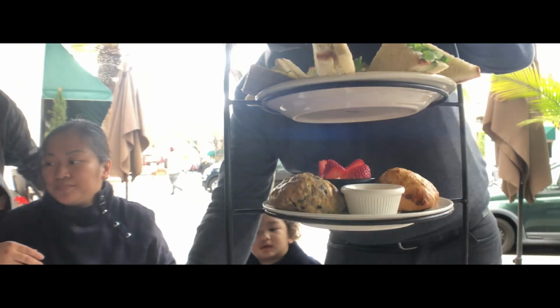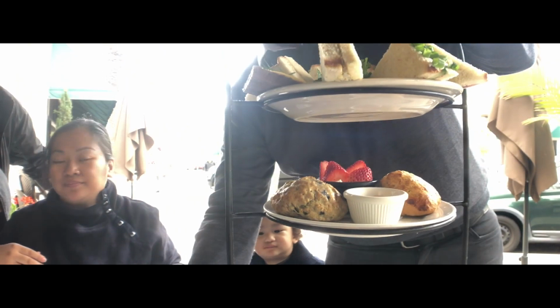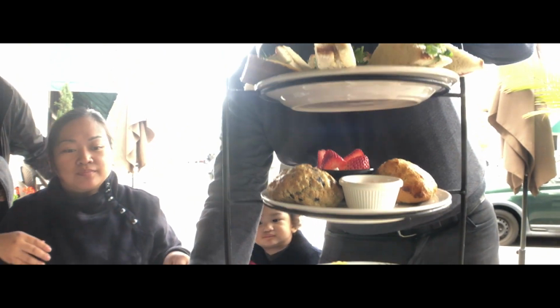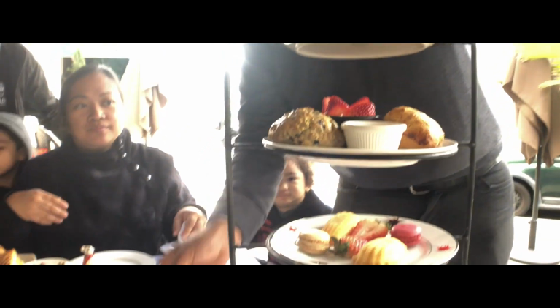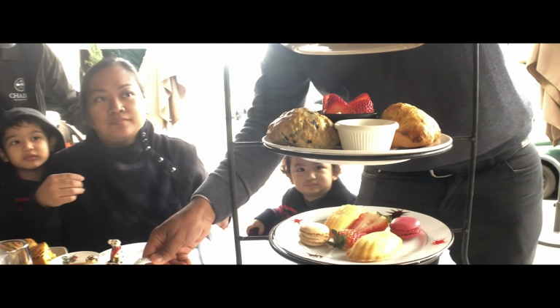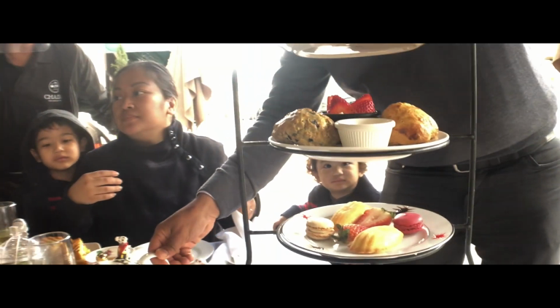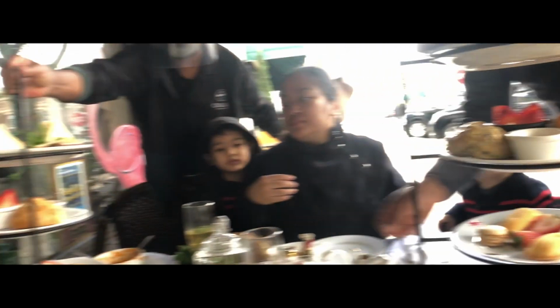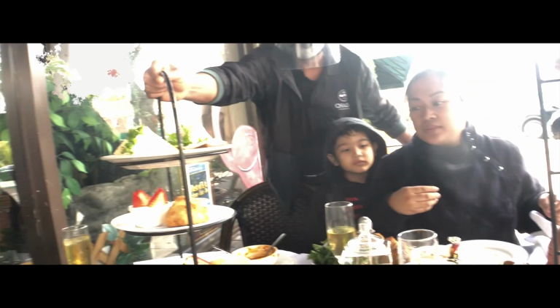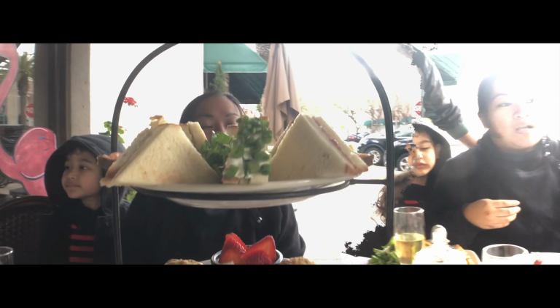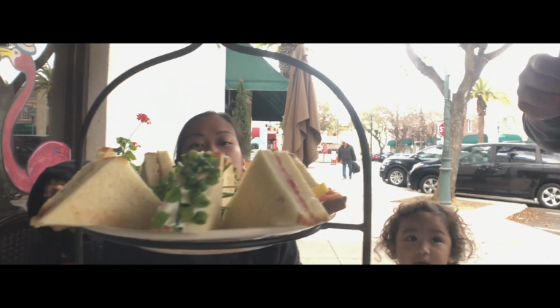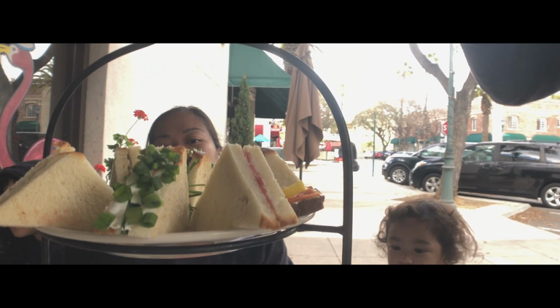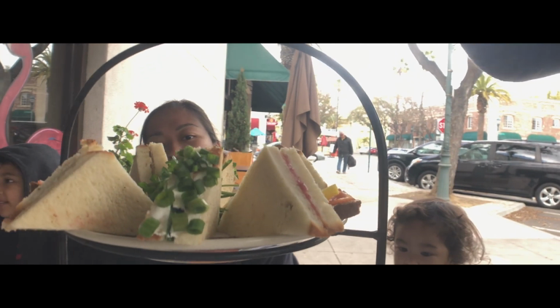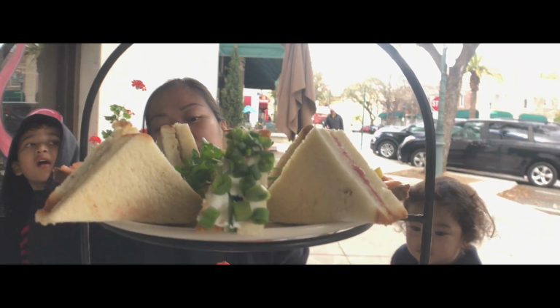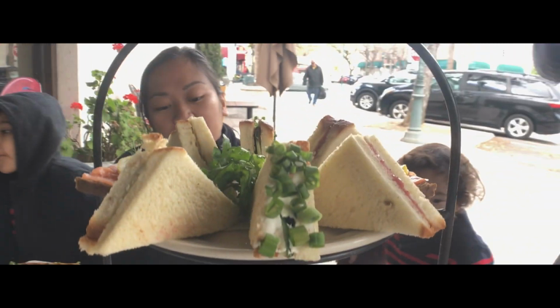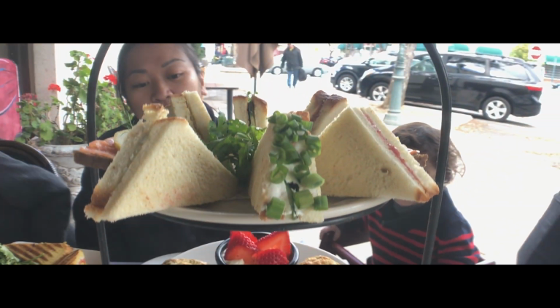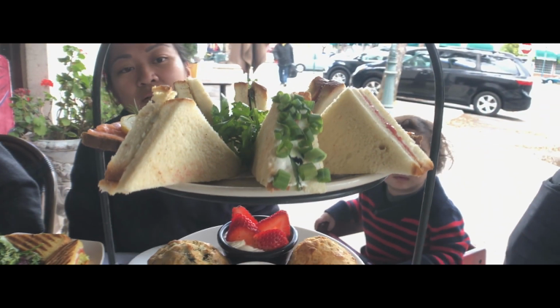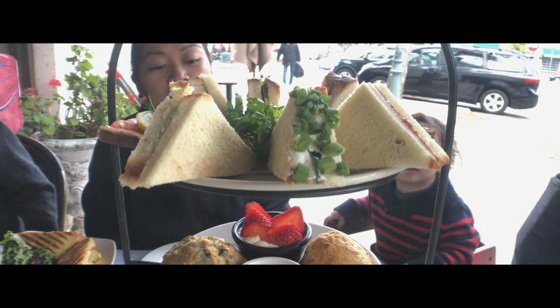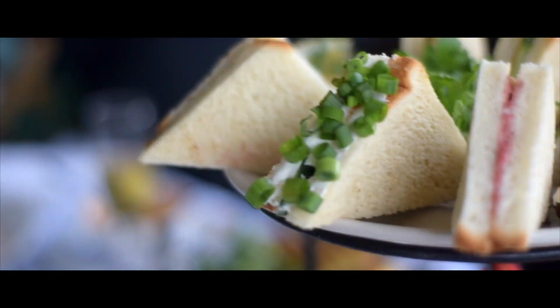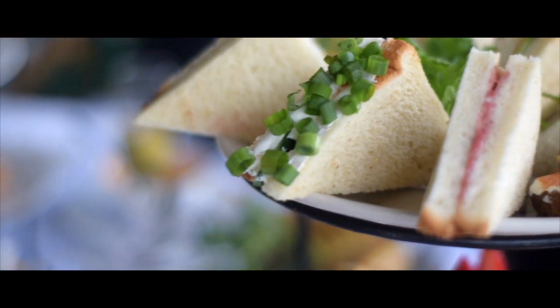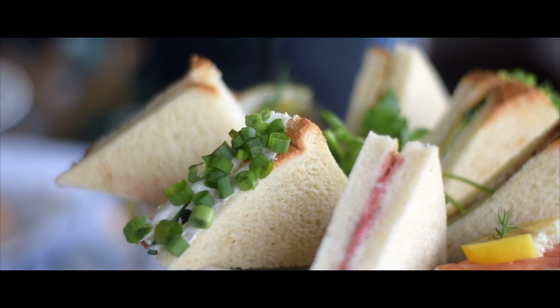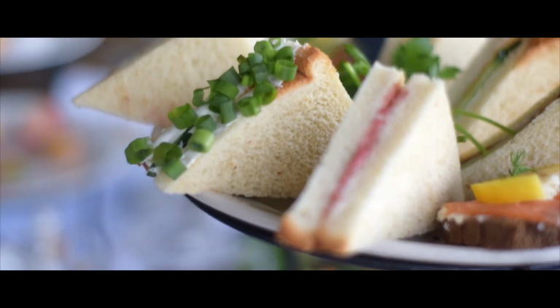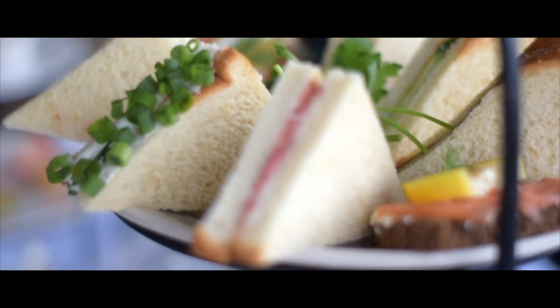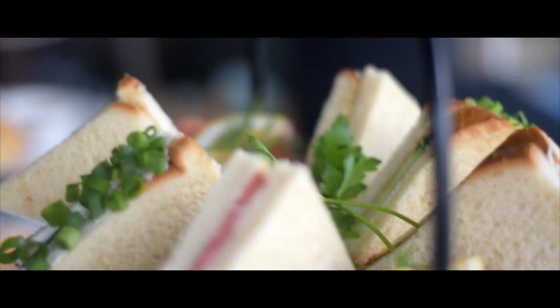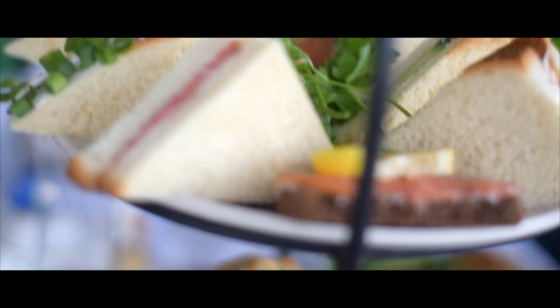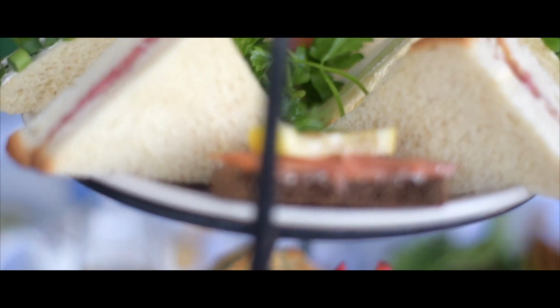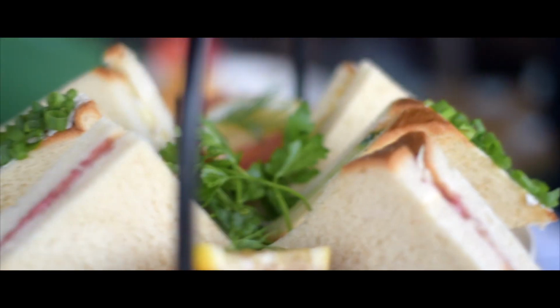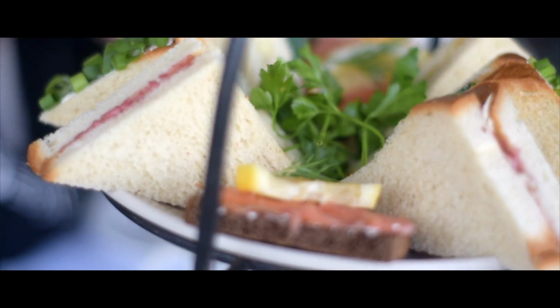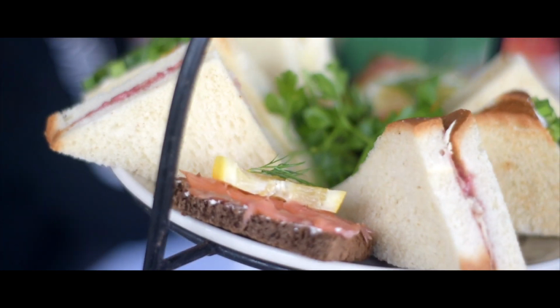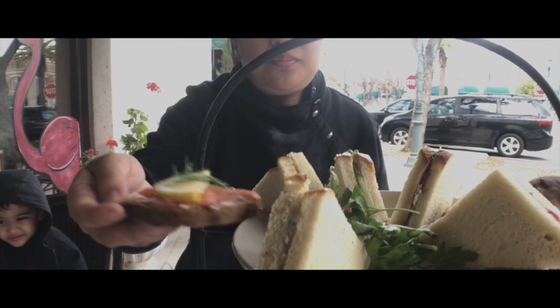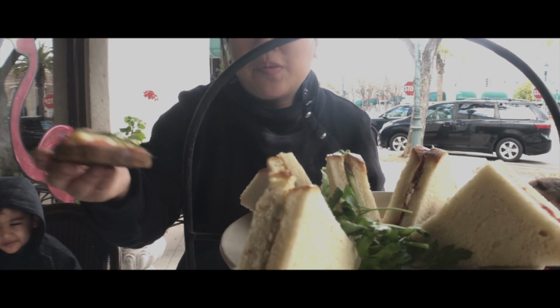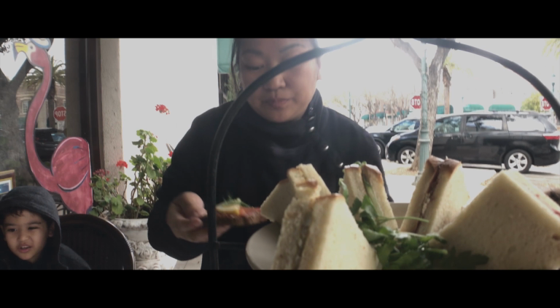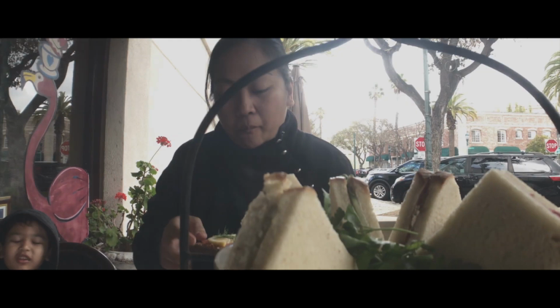The other one has a single one. You each have four different sandwiches. The red one is smoked chicken with cranberry and mayo. English cucumber, egg salad, and open-faced salmon with cream cheese lemon.